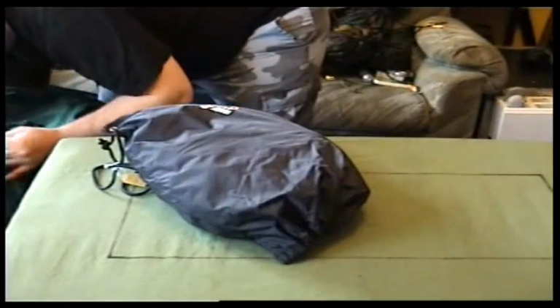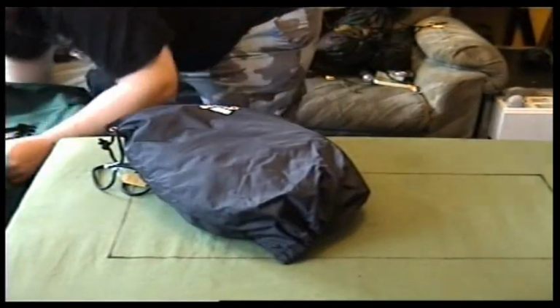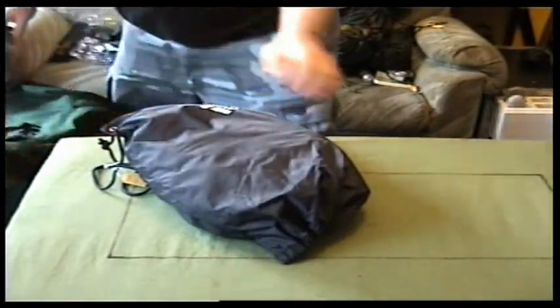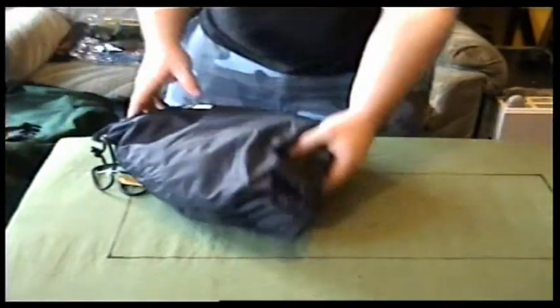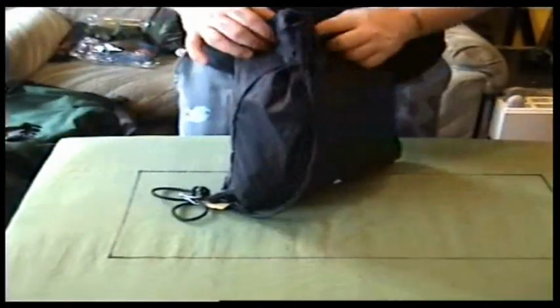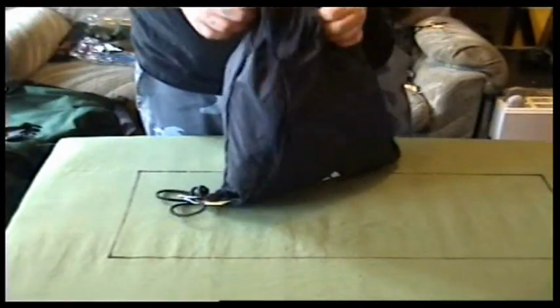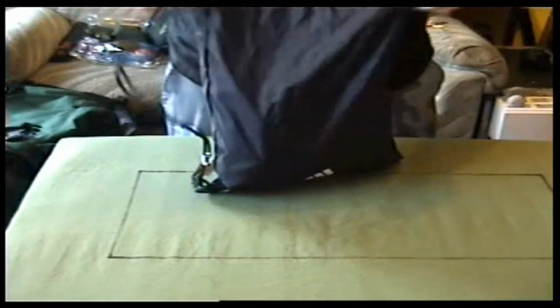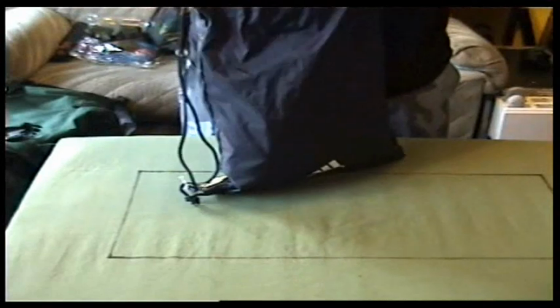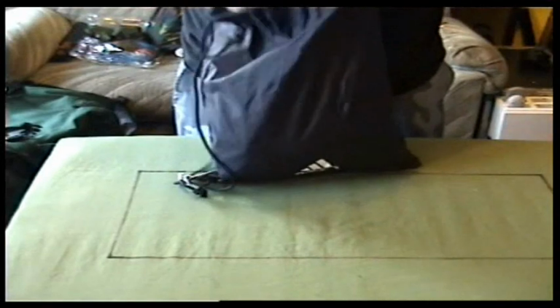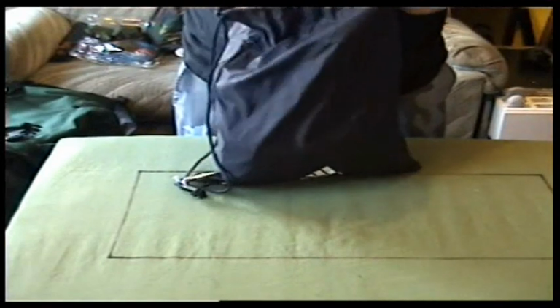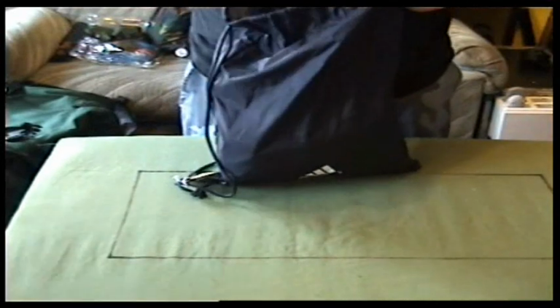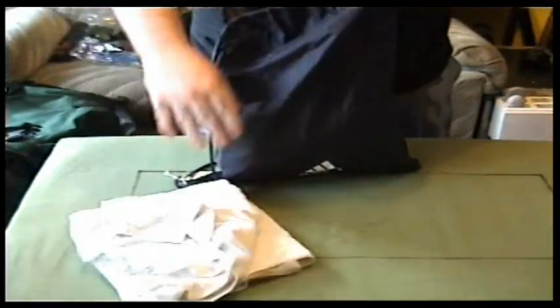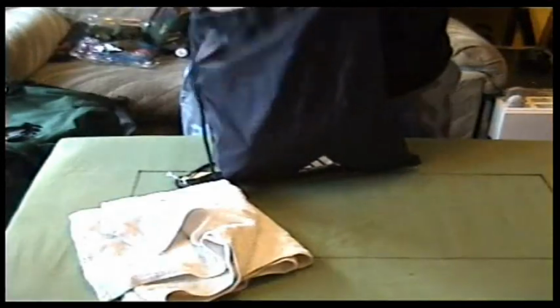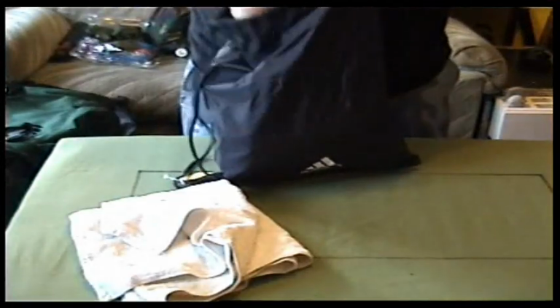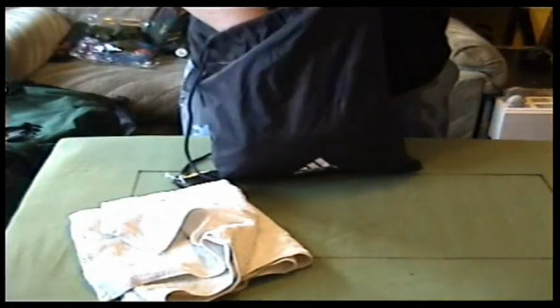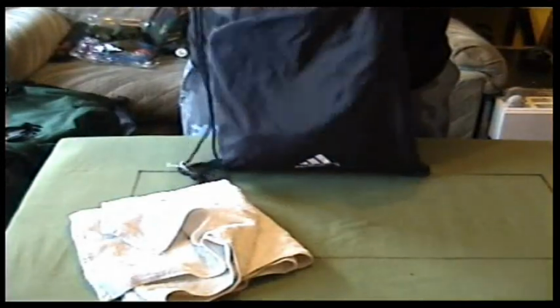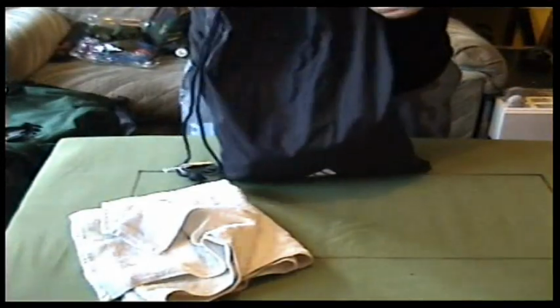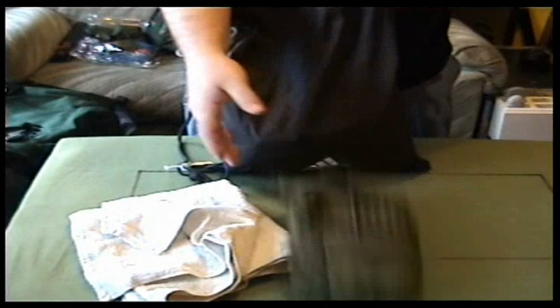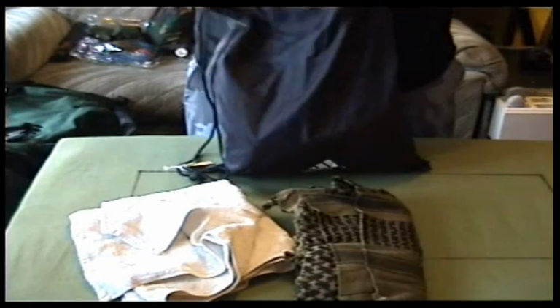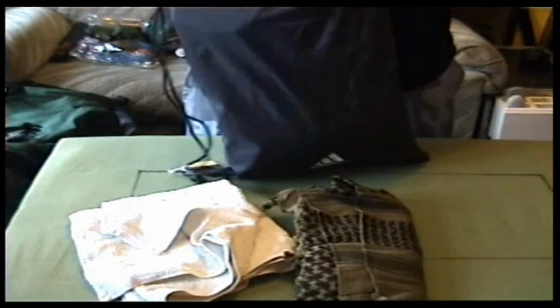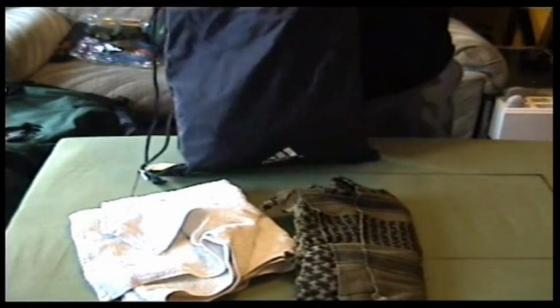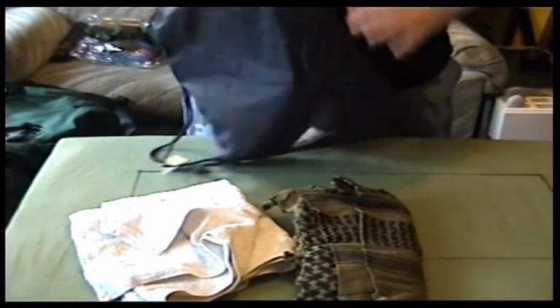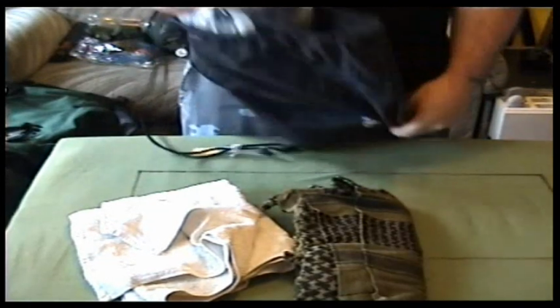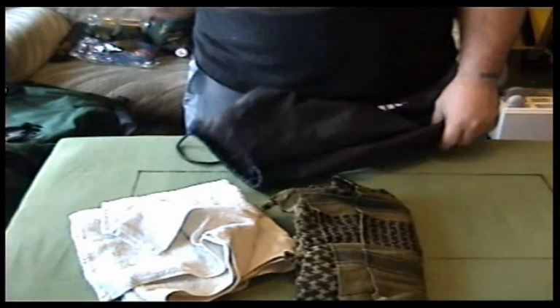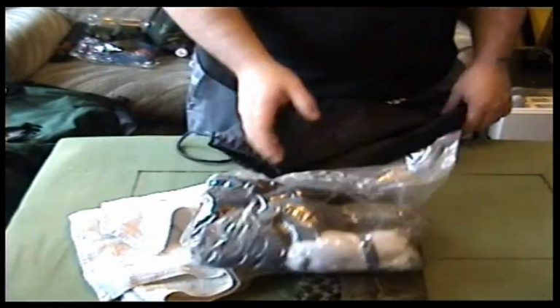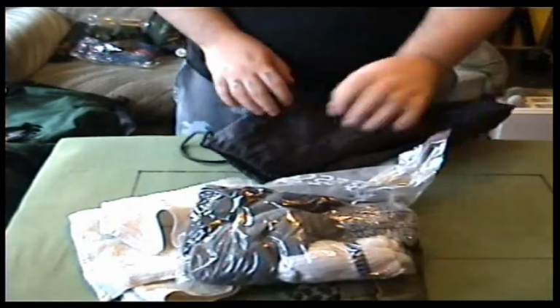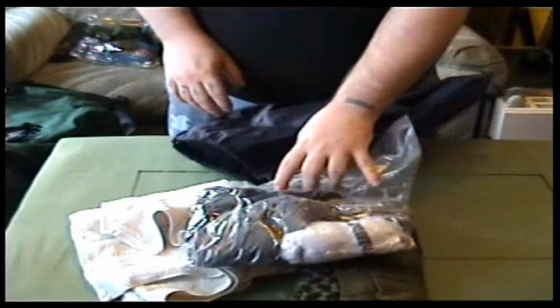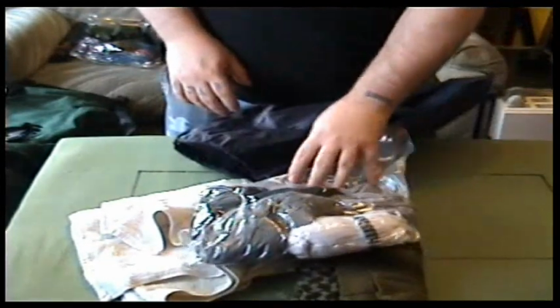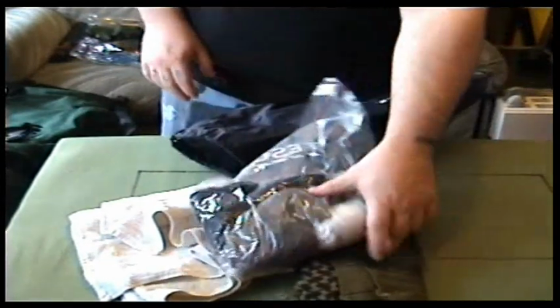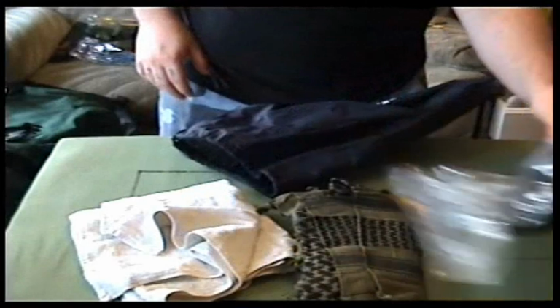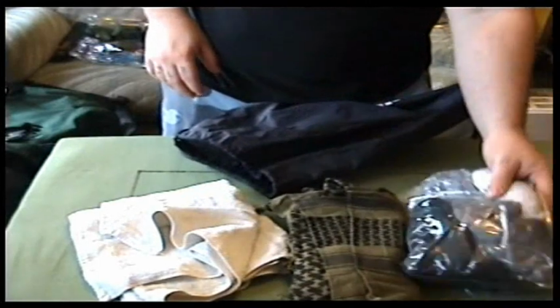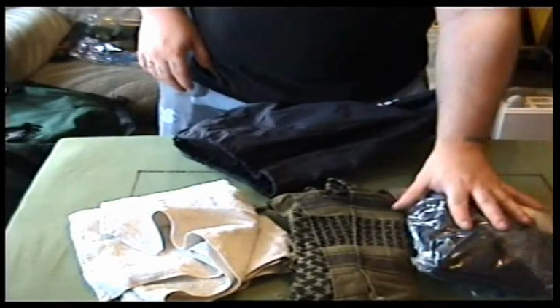This last bag contains a towel, a shimmer I think they're called, some socks, underwear, and a hat.